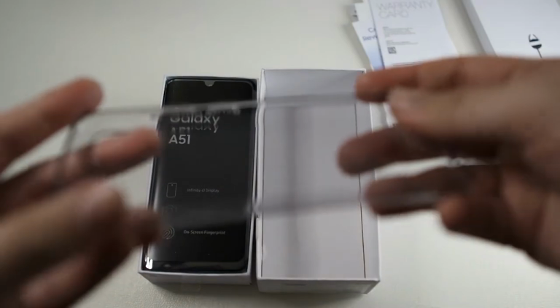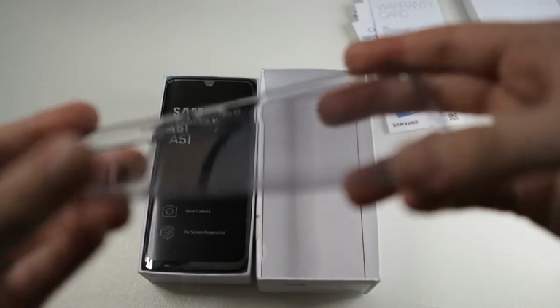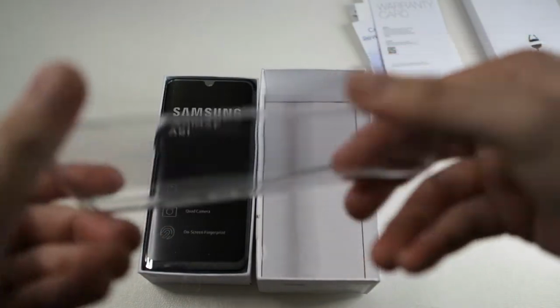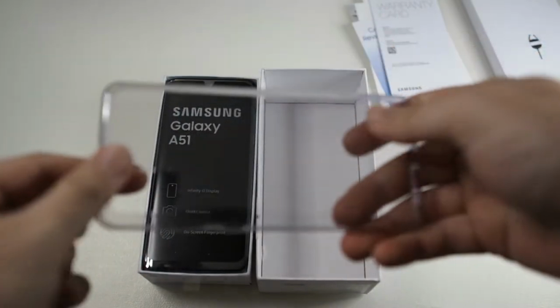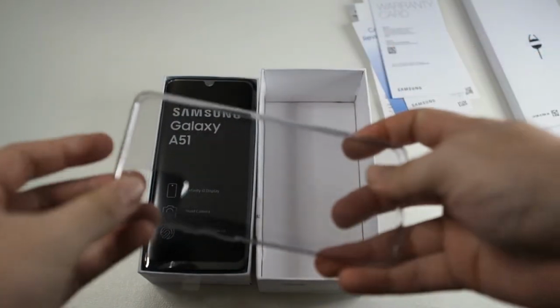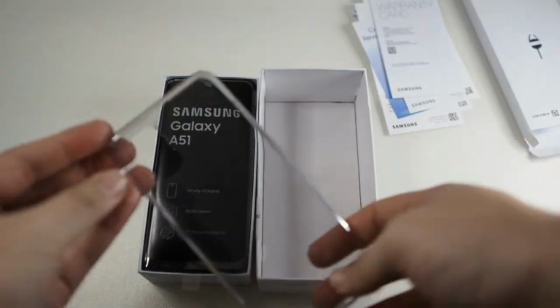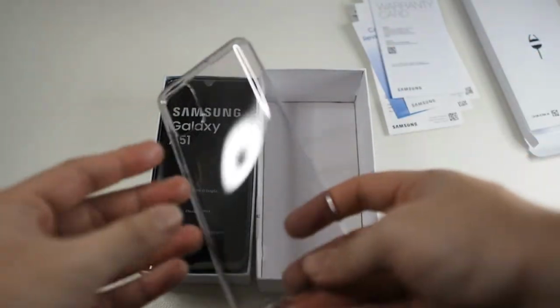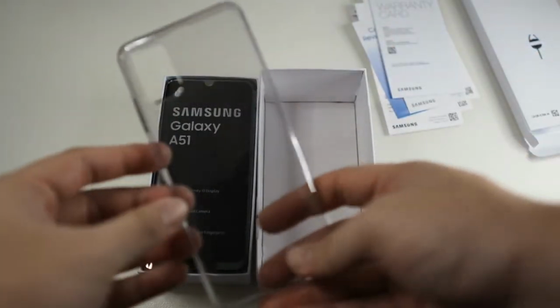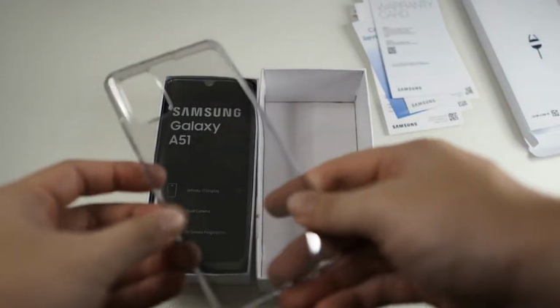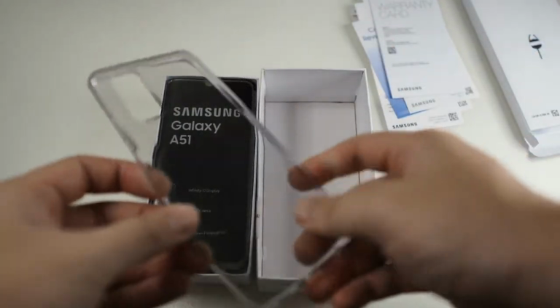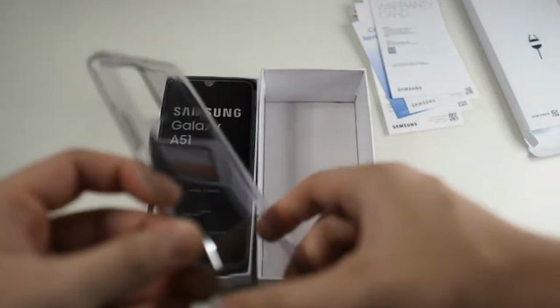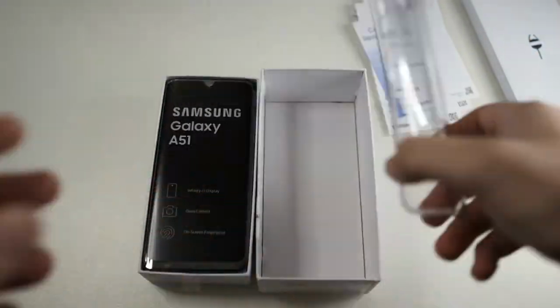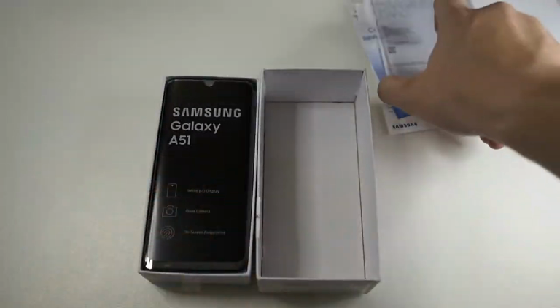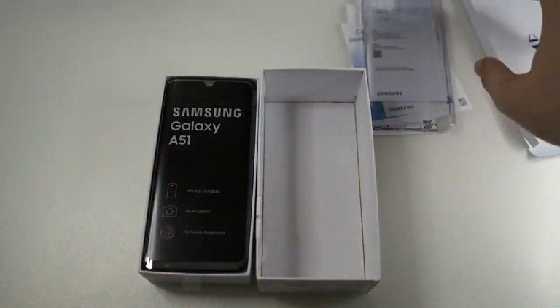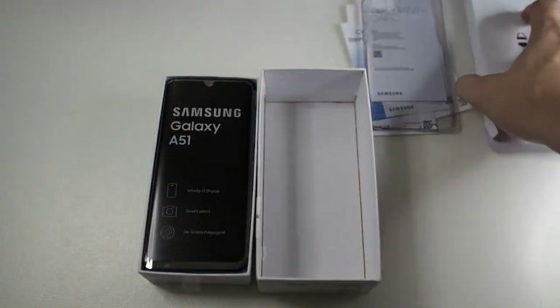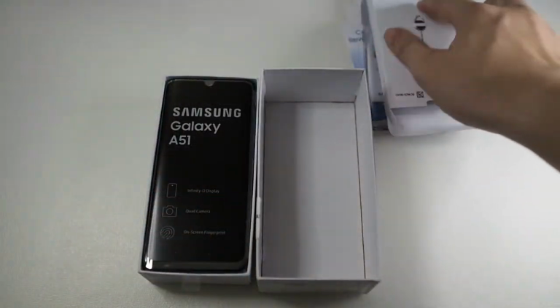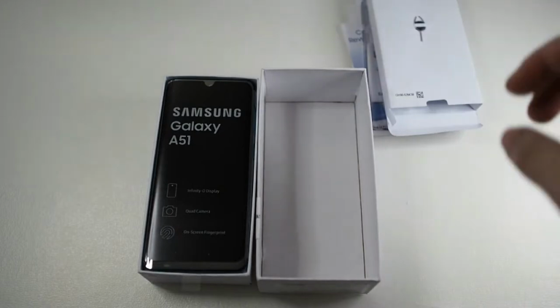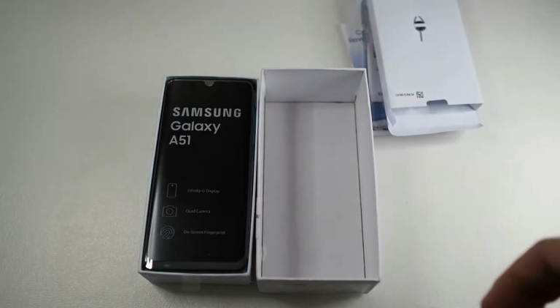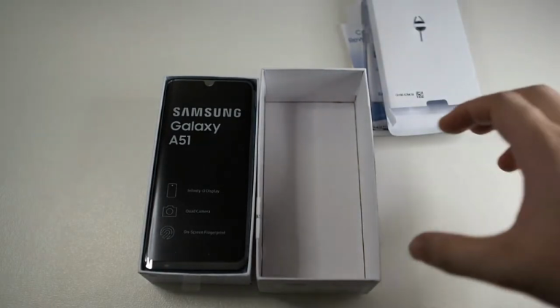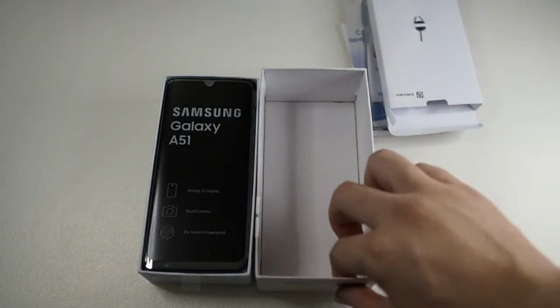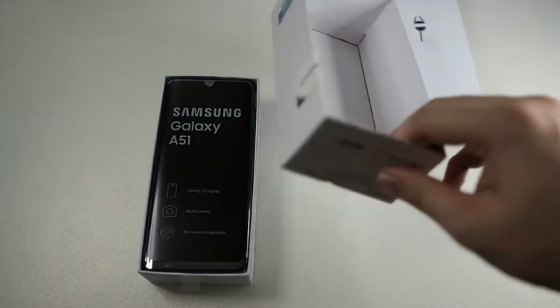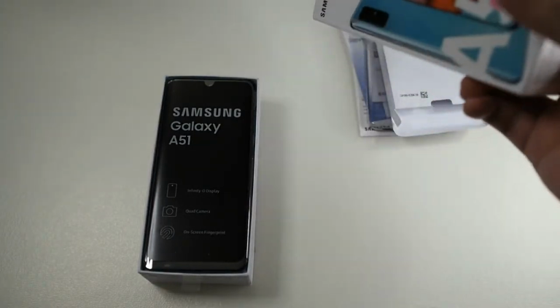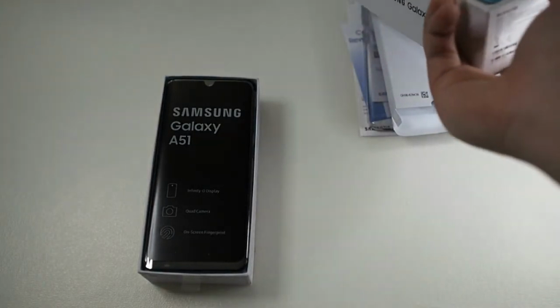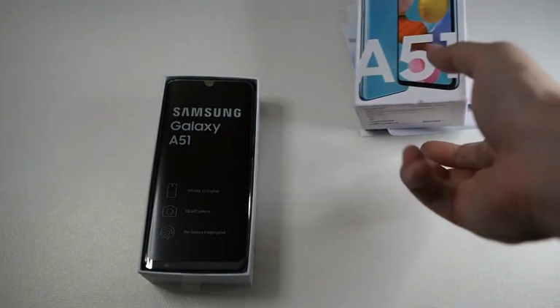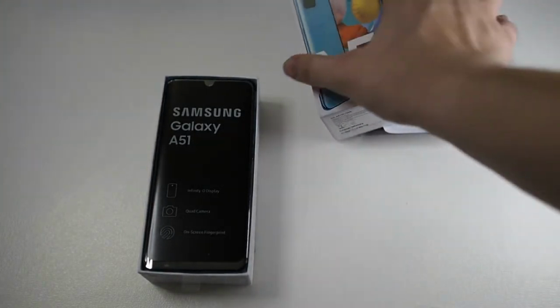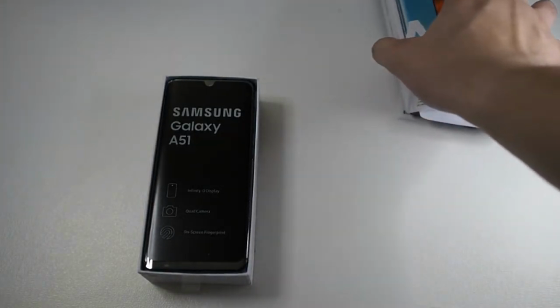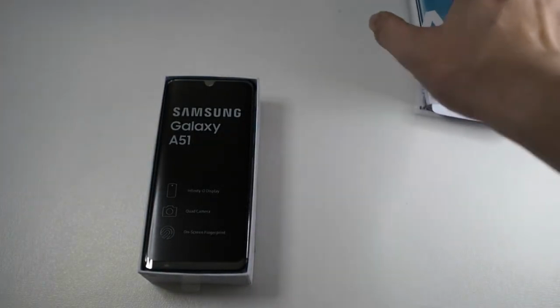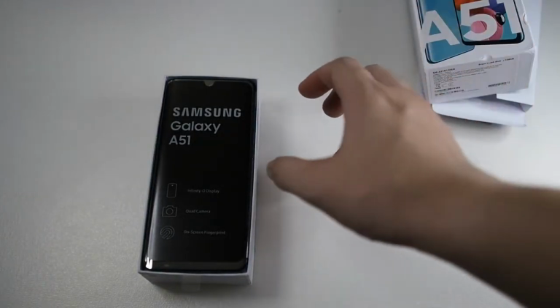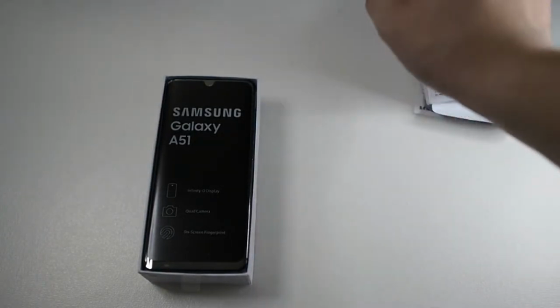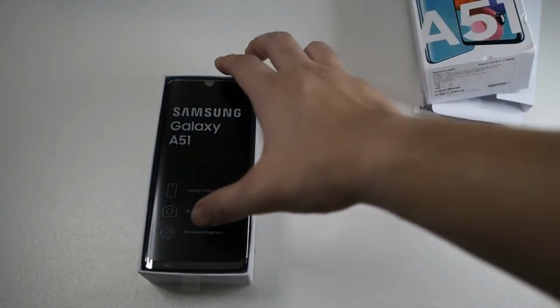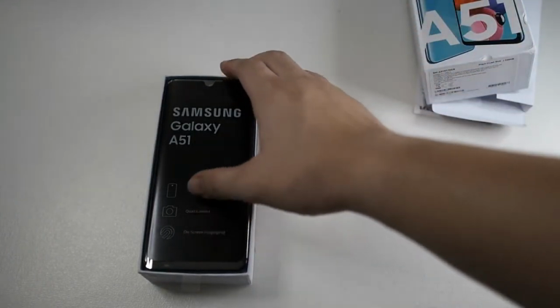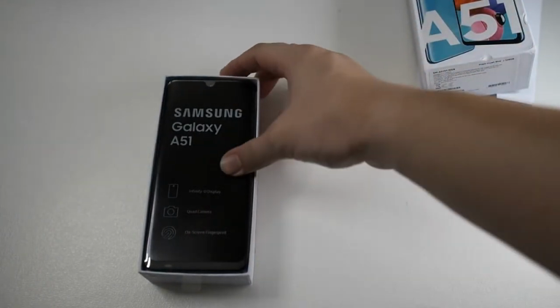Last but not least you get a very cheap TPU case — this is probably the softest TPU case I've seen in a long while. But this is a mid-range phone so I'm not expecting too much. Let's put the rest to the side and focus on the phone itself.